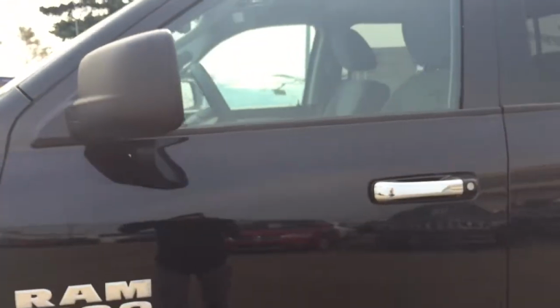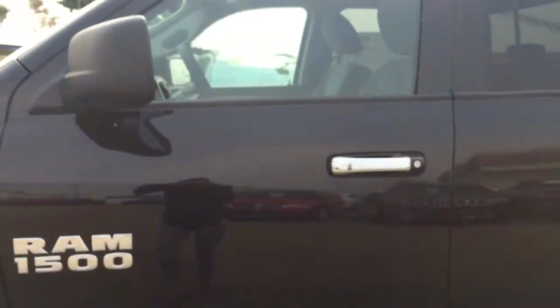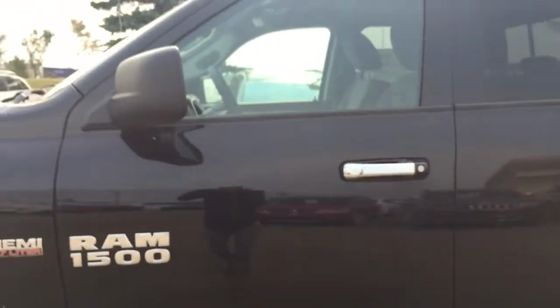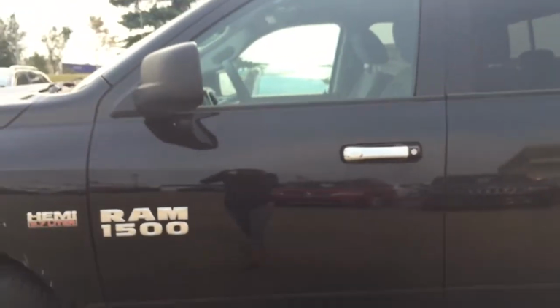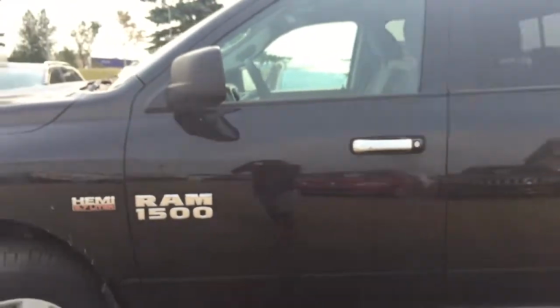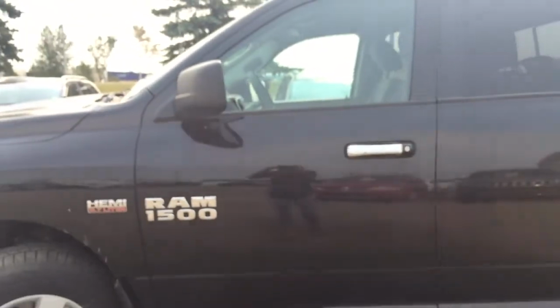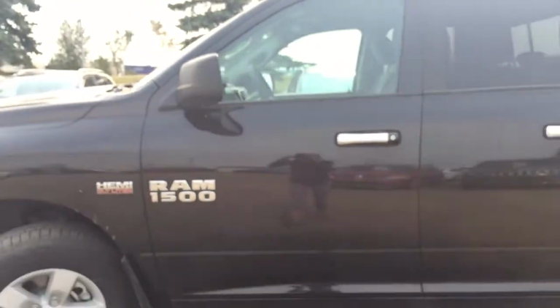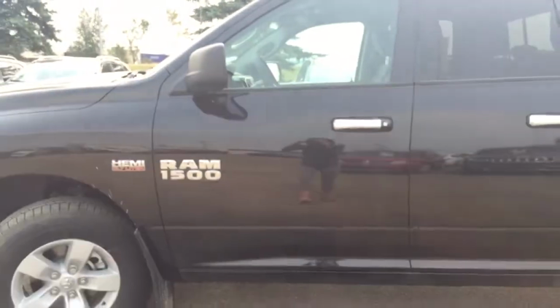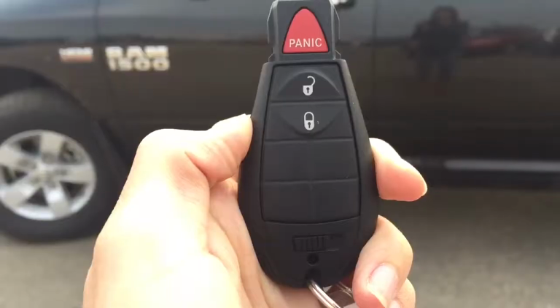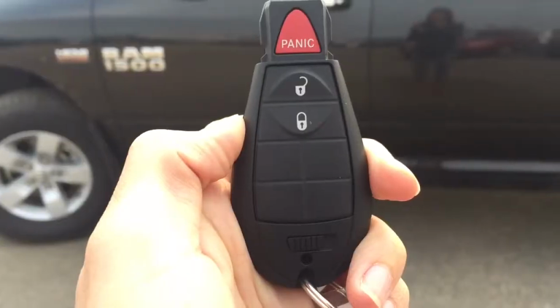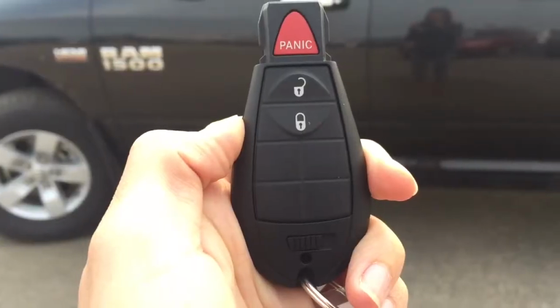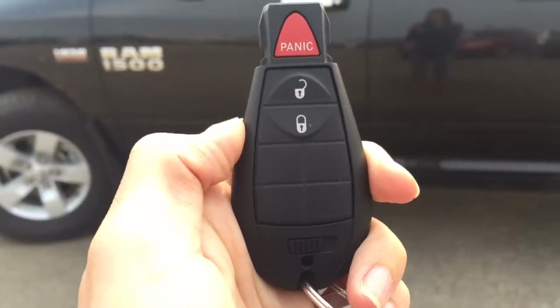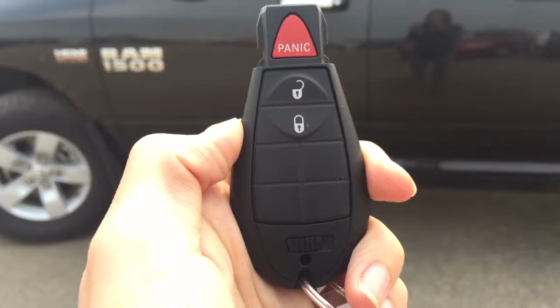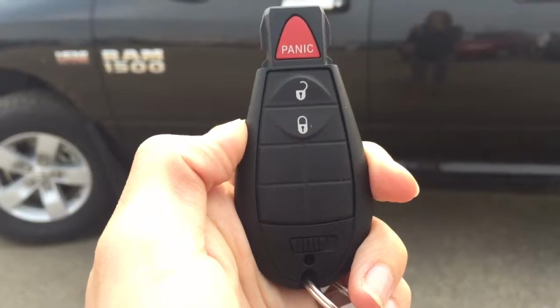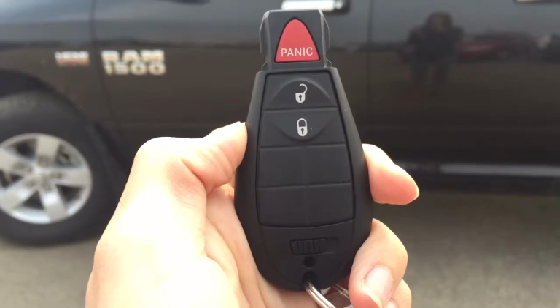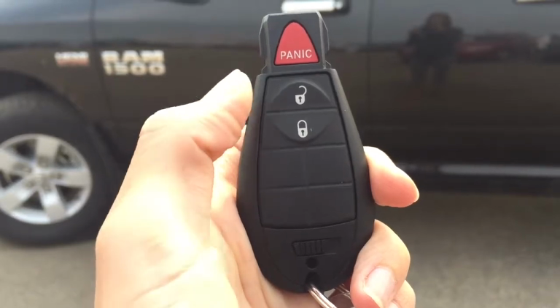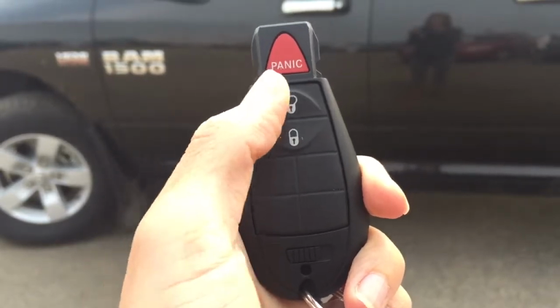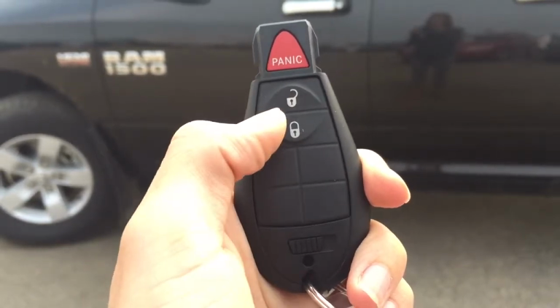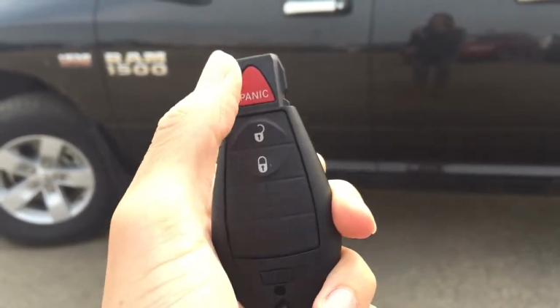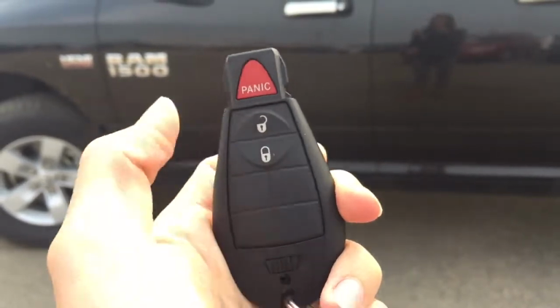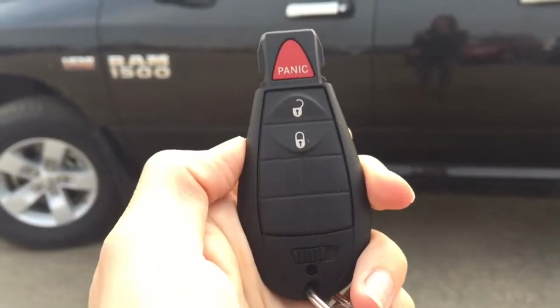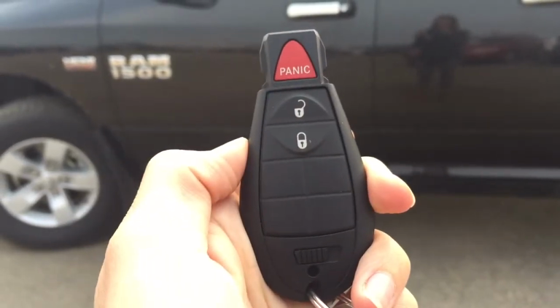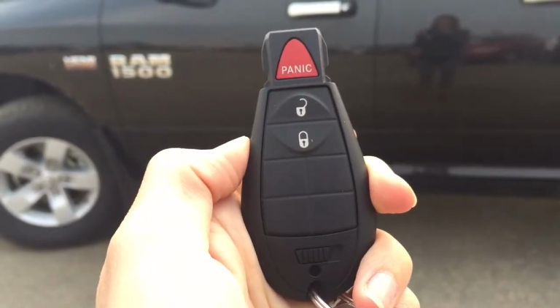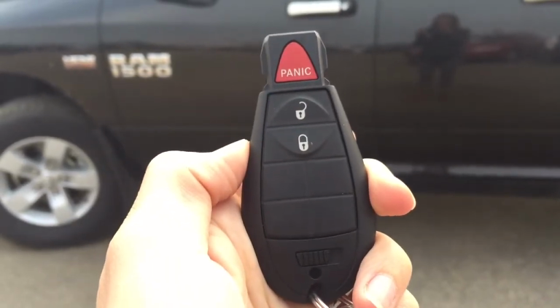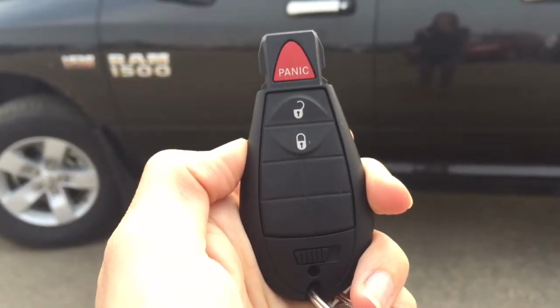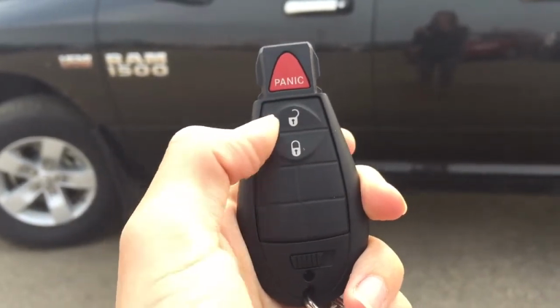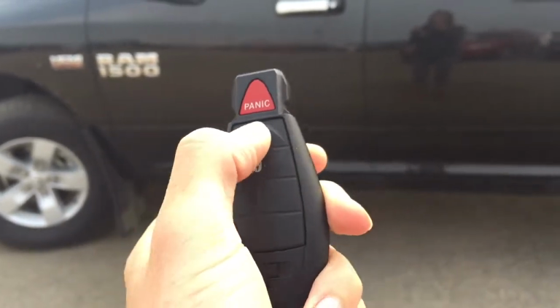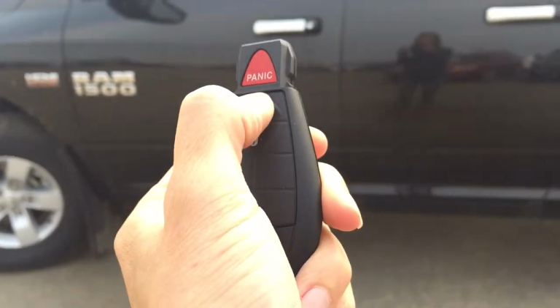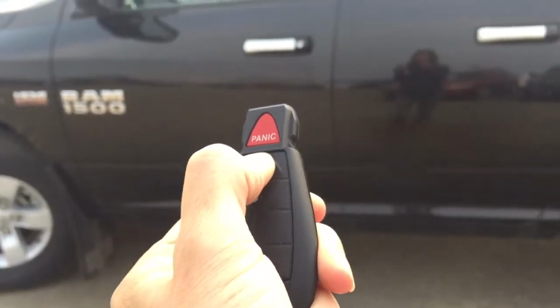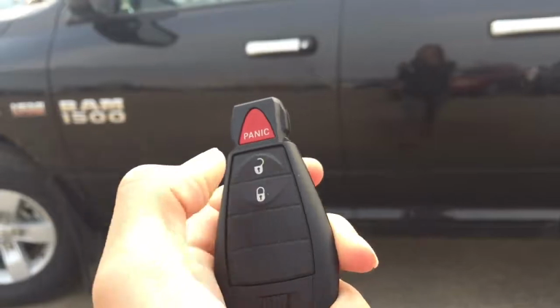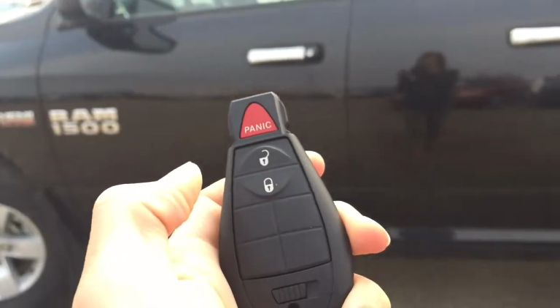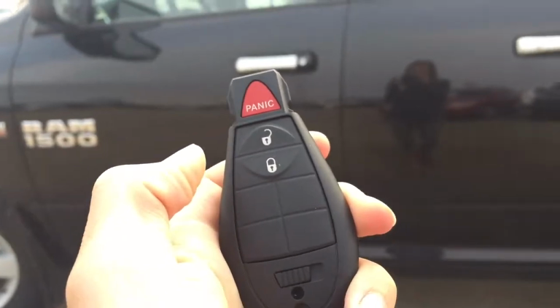I'm going to grab the keys and we'll head on inside. Helping us into this Ram 1500 we do have our keyless entry and our panic button. I won't demonstrate that for you today, however I will unlock it and we'll head on inside.